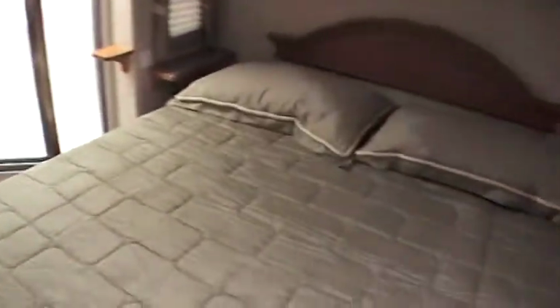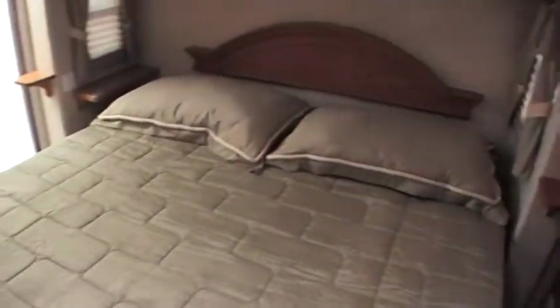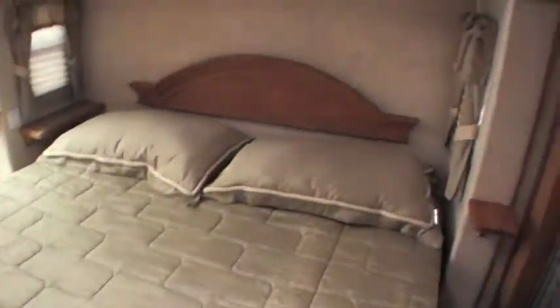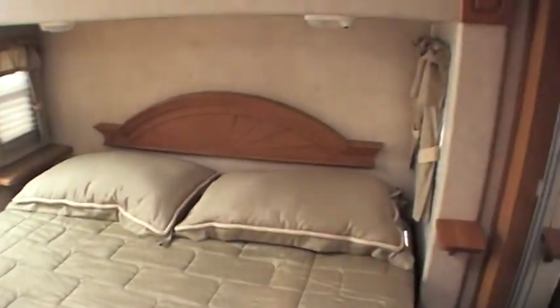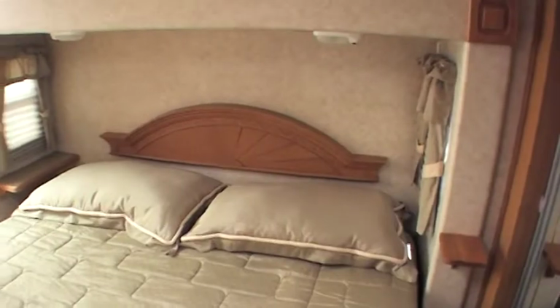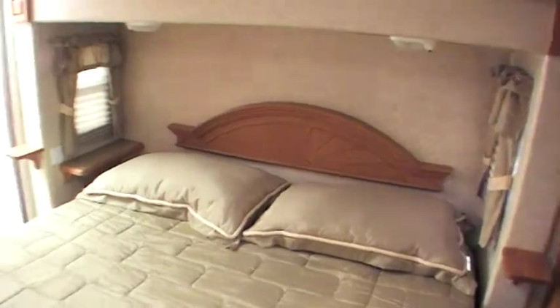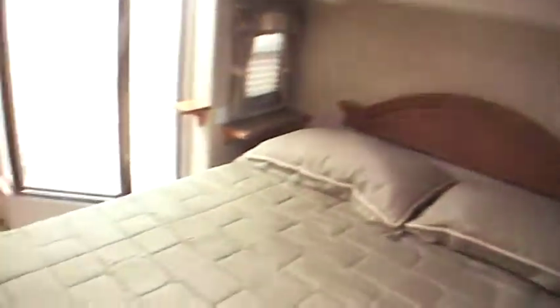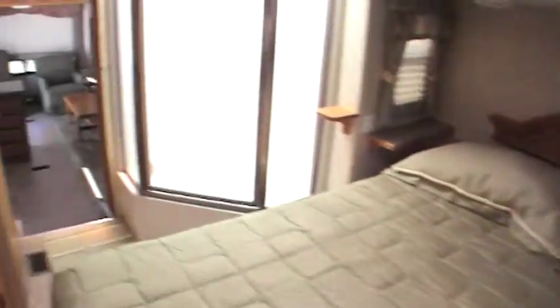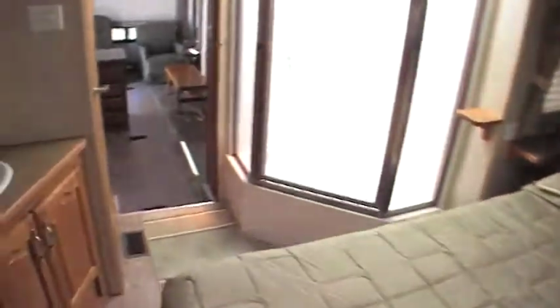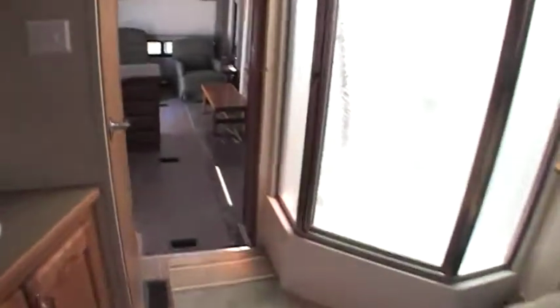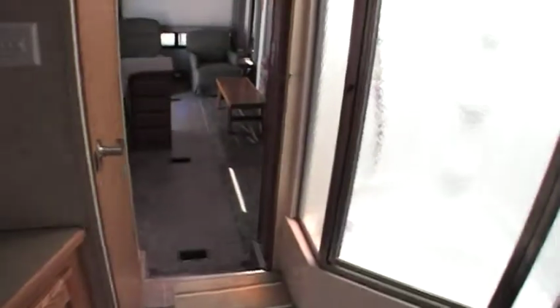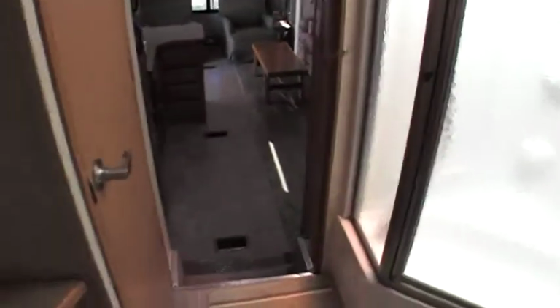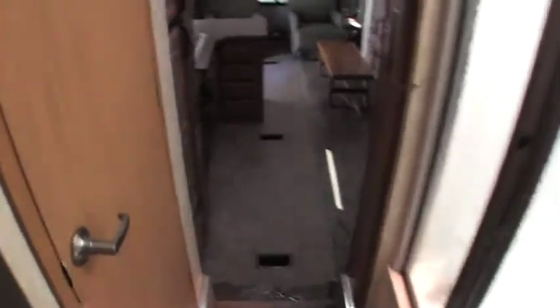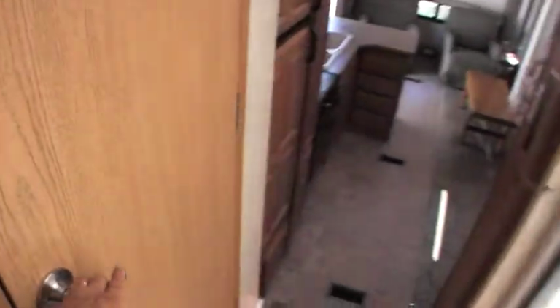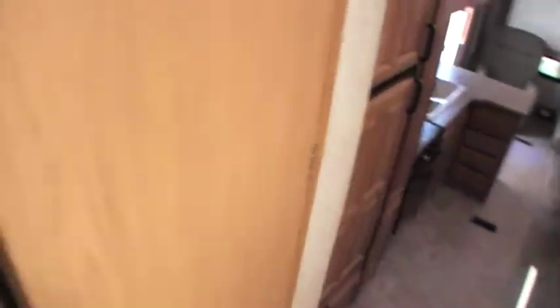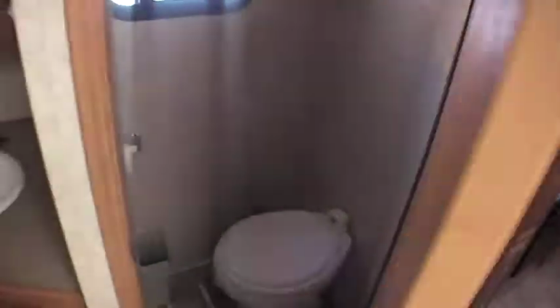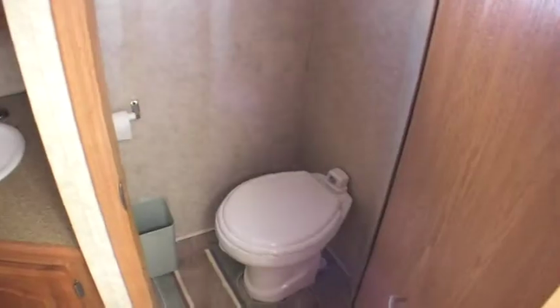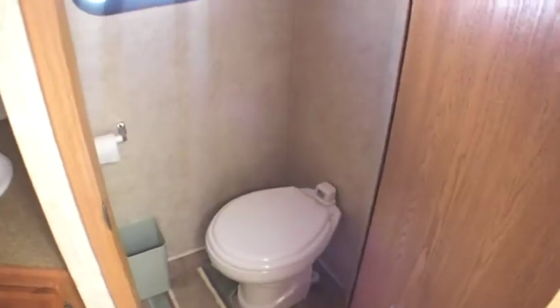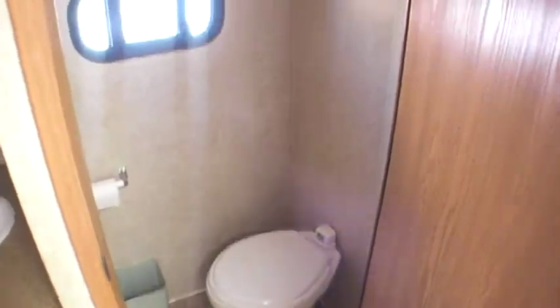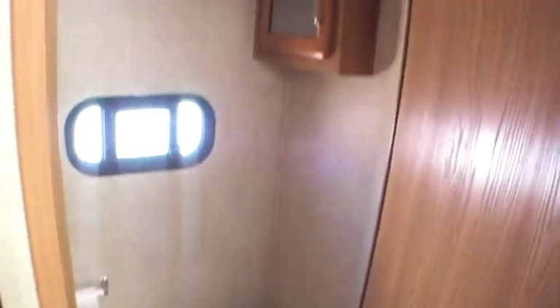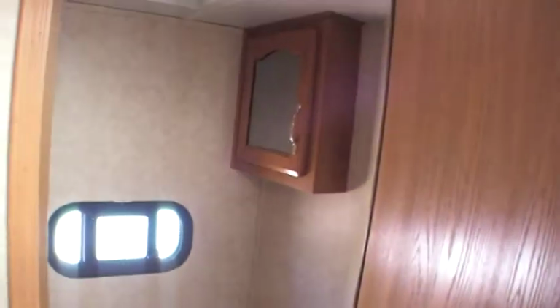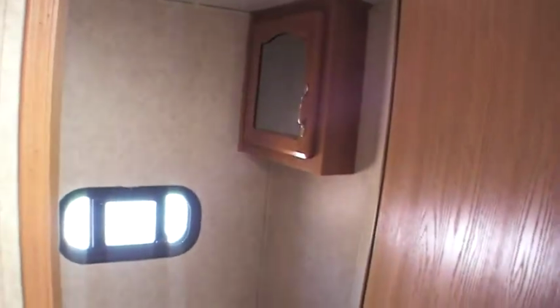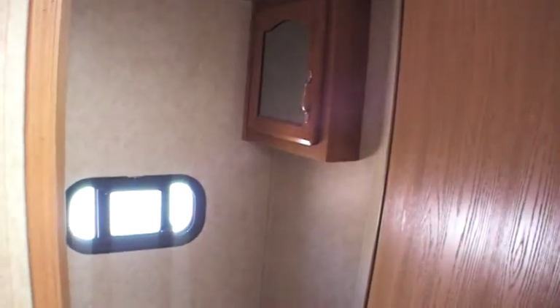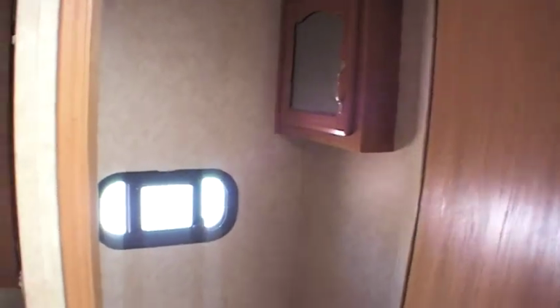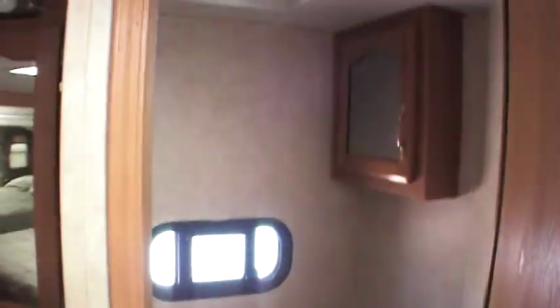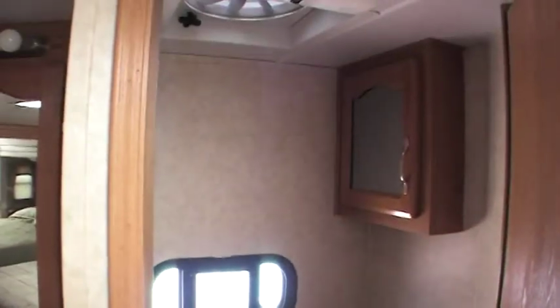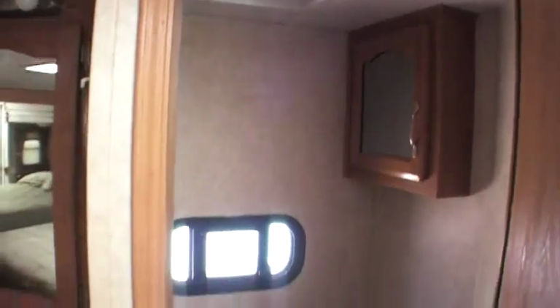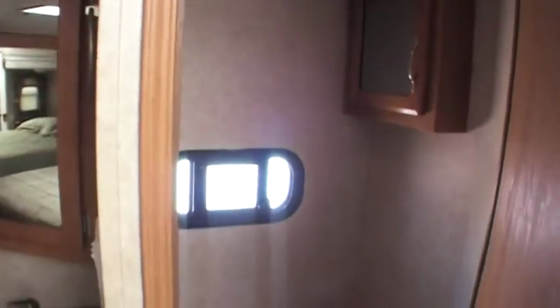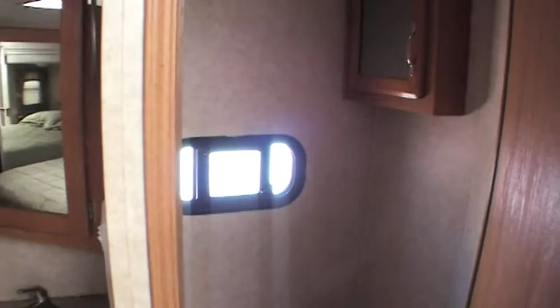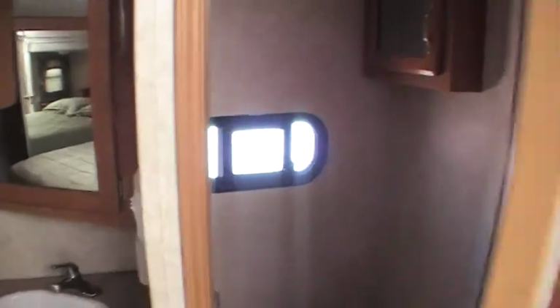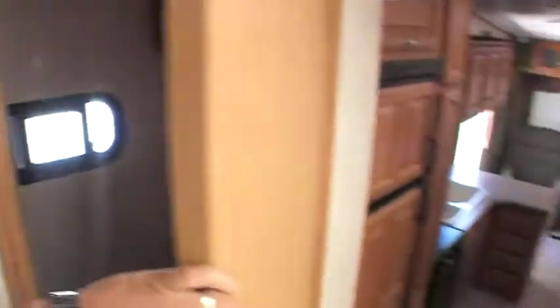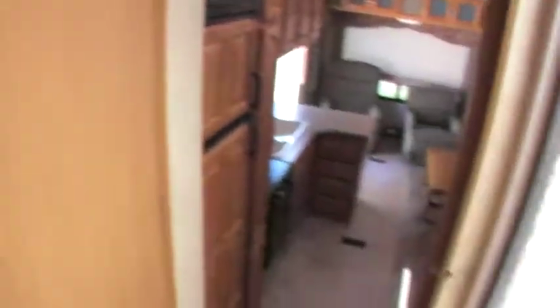Look at the king size bed — in a 30 footer, I'm just stunned, I haven't seen very many models like this. Come over here to the bathroom: porcelain toilet, has a nice little cabinet over top, there's a fan inside the bathroom and a window for ventilation.